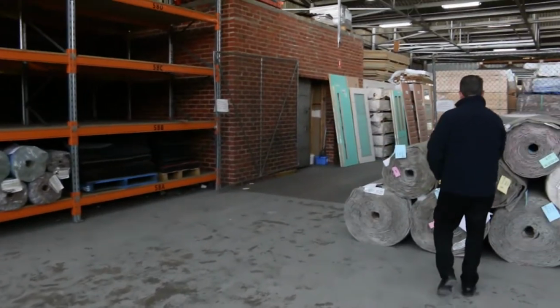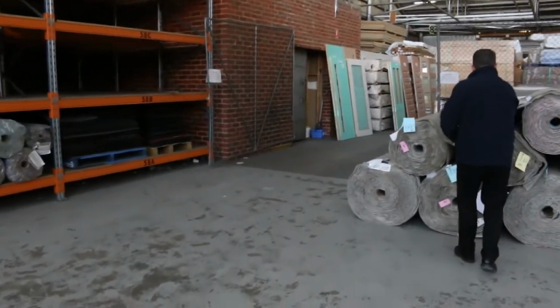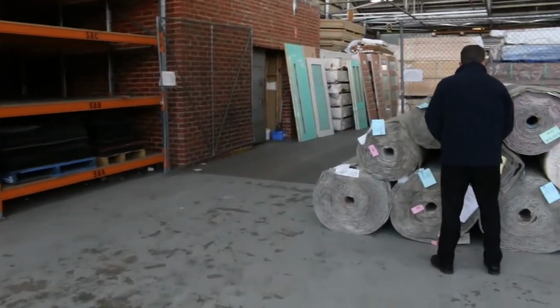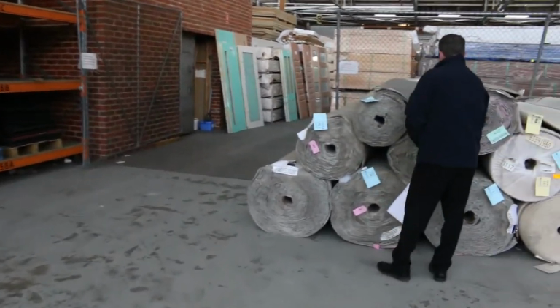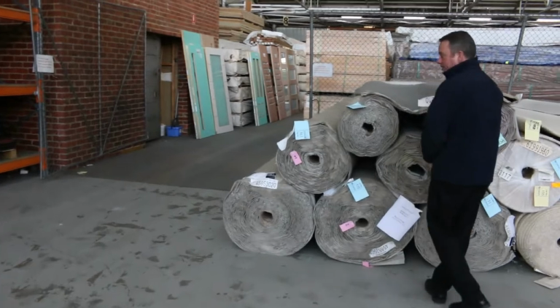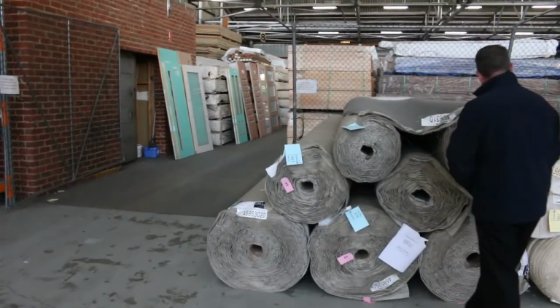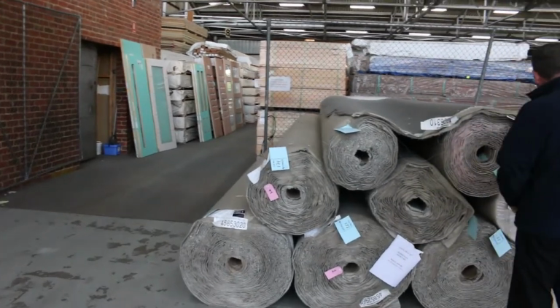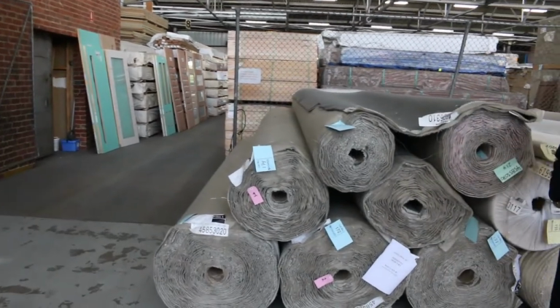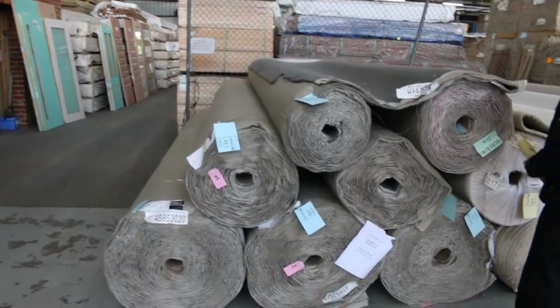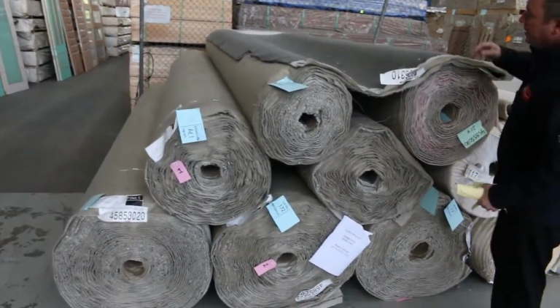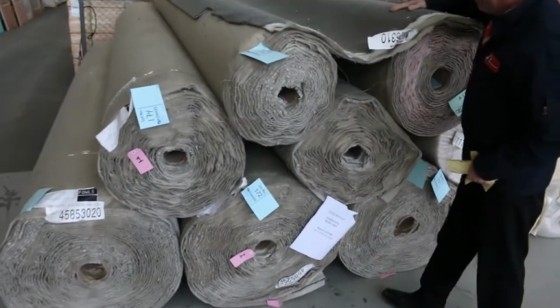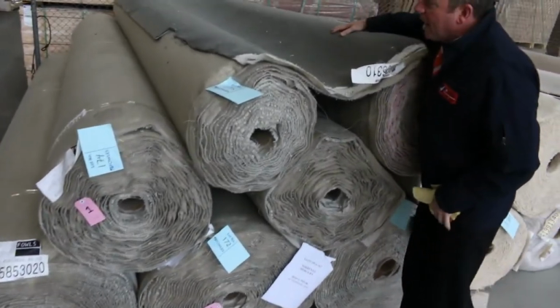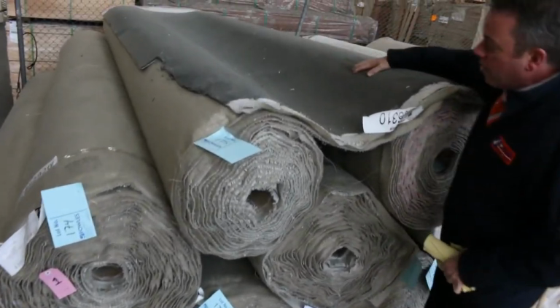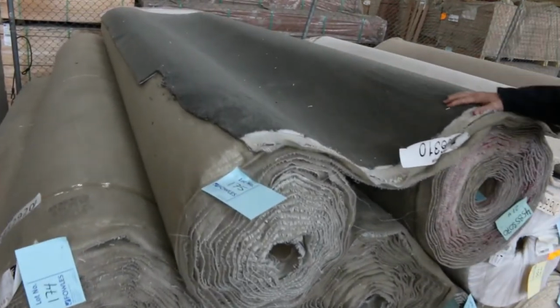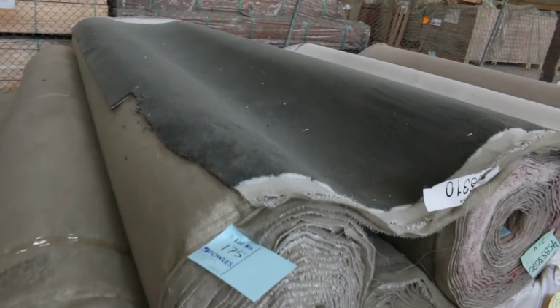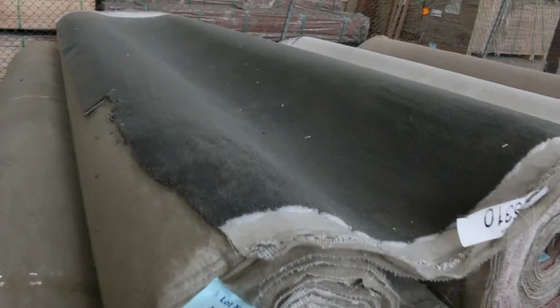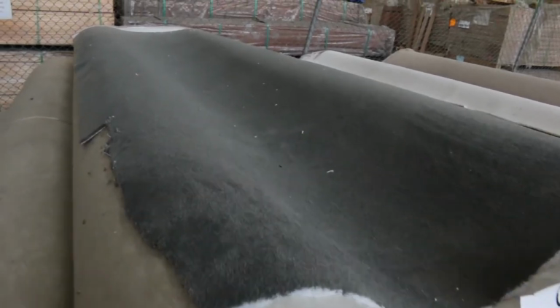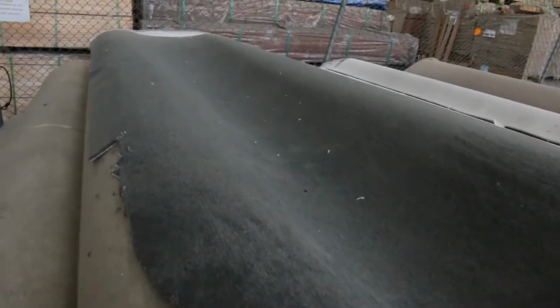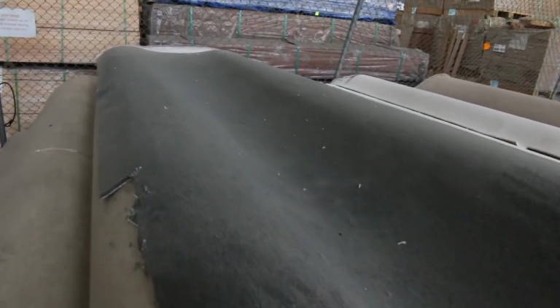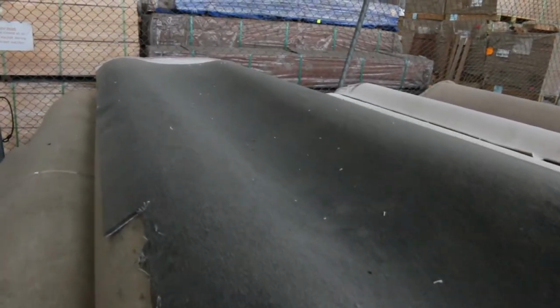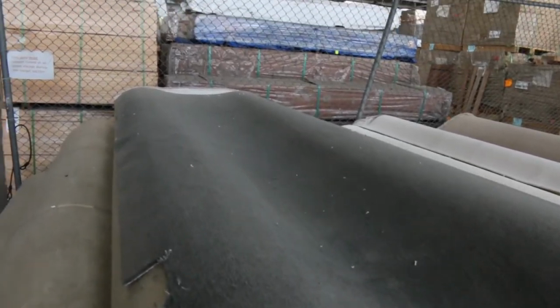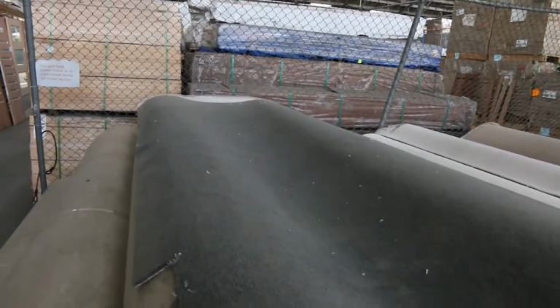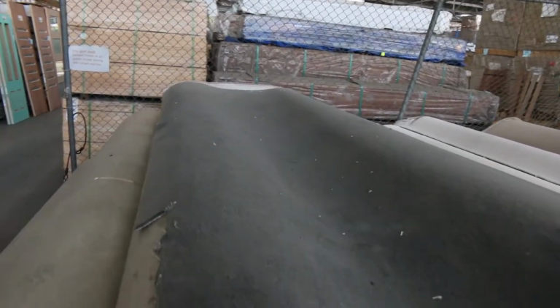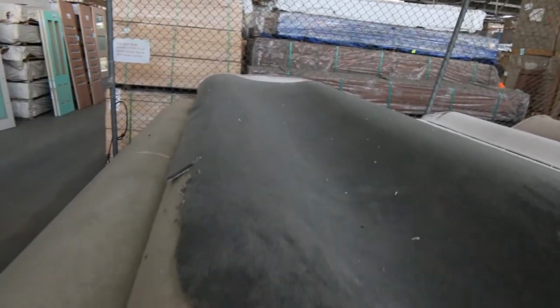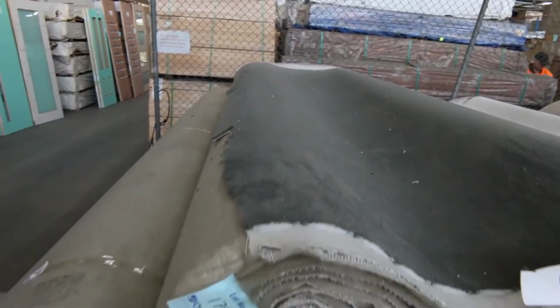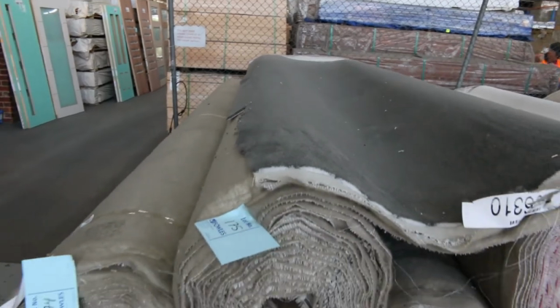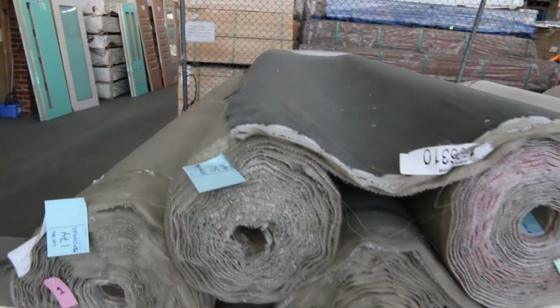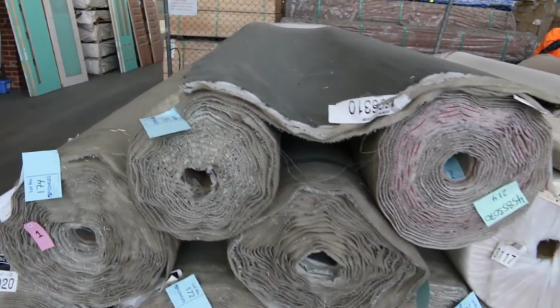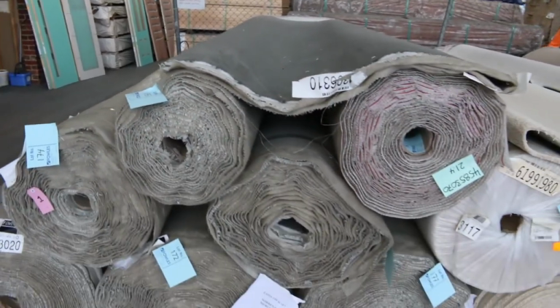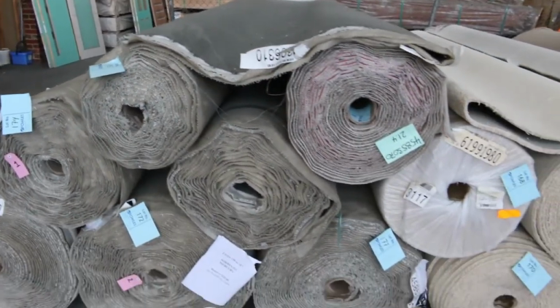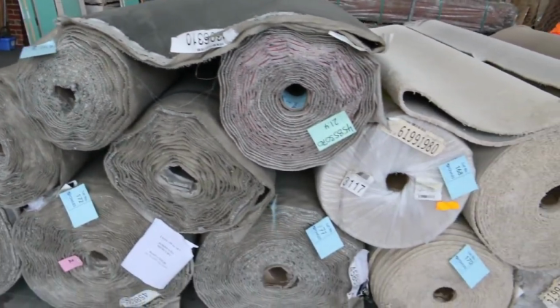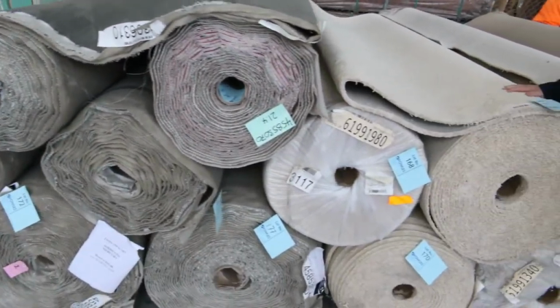Then we move across to some nice big quantities — big house lot sizes and more. You'll see something like this nice dark charcoal color here, good roll sizes there. They'll vary anywhere from around $35 to $50 a meter. Then we're going for the light colored ones.